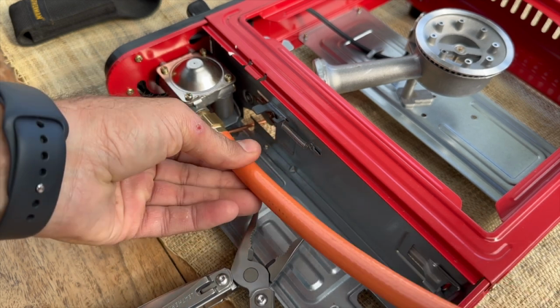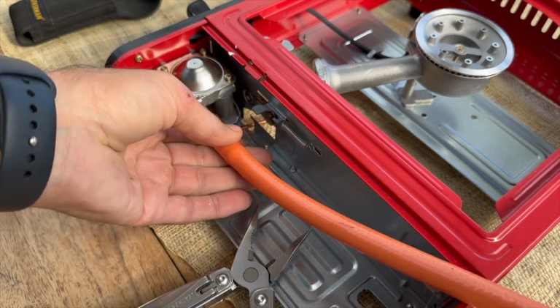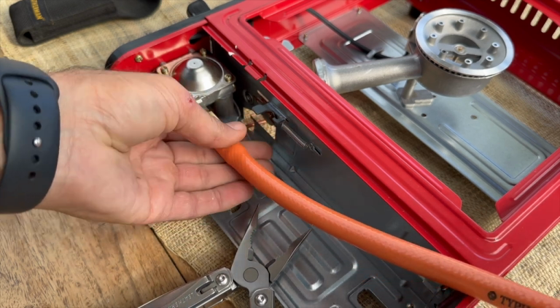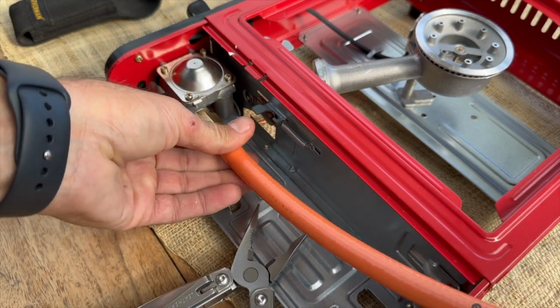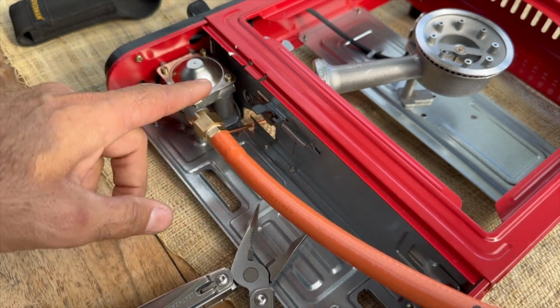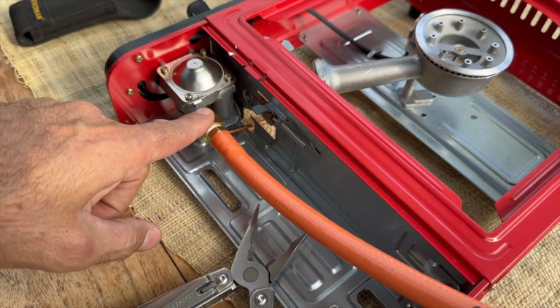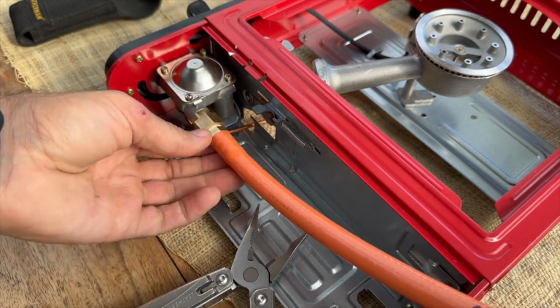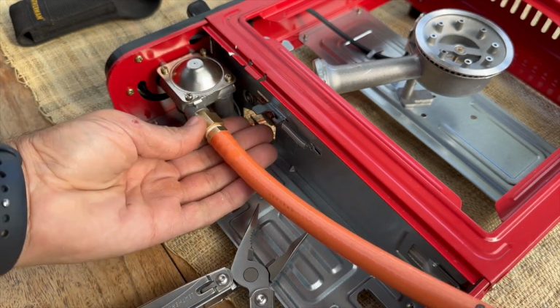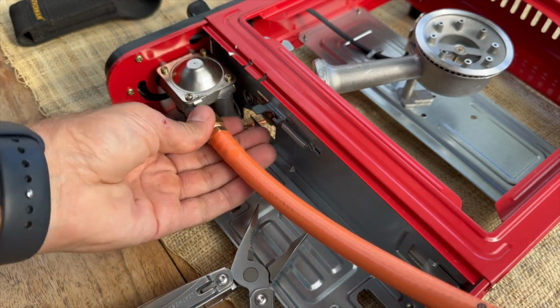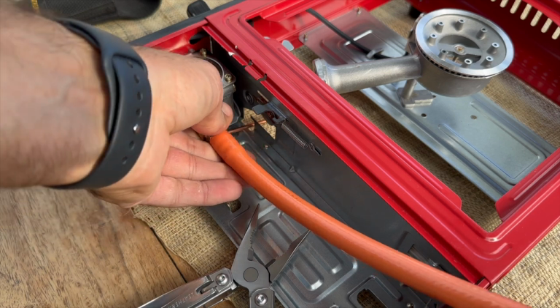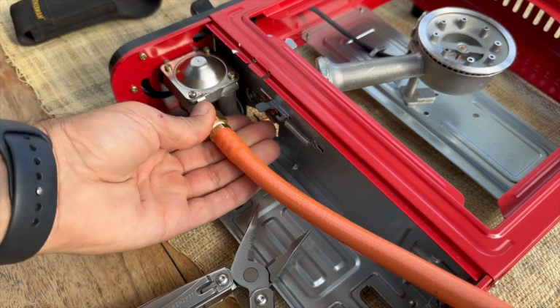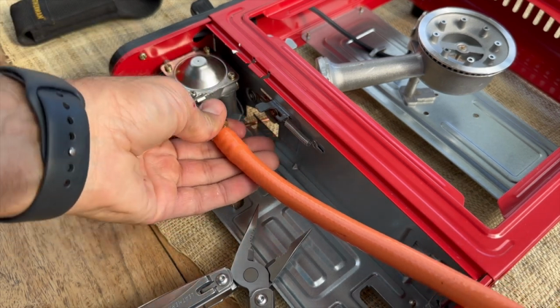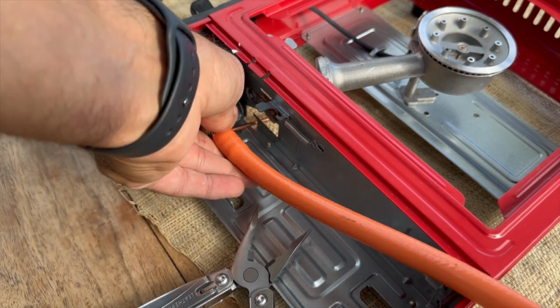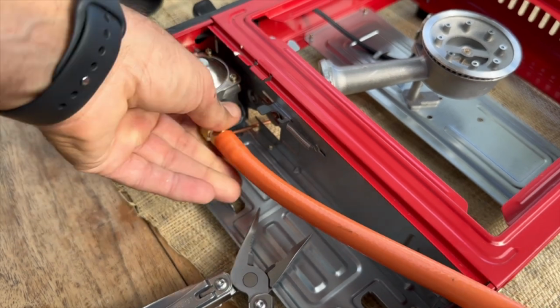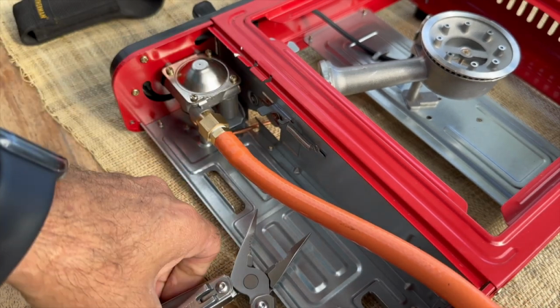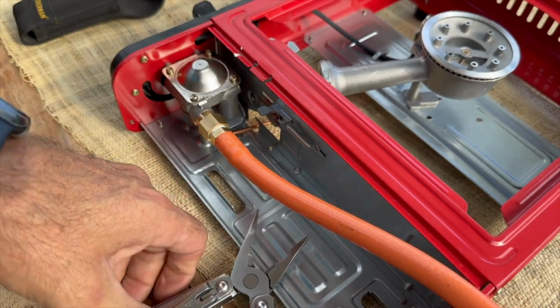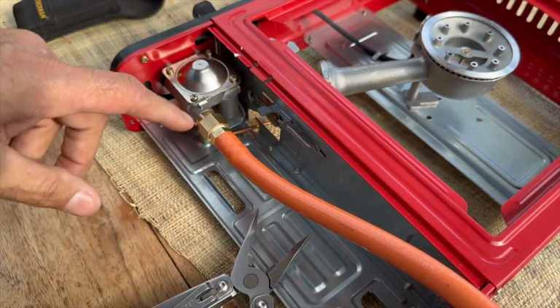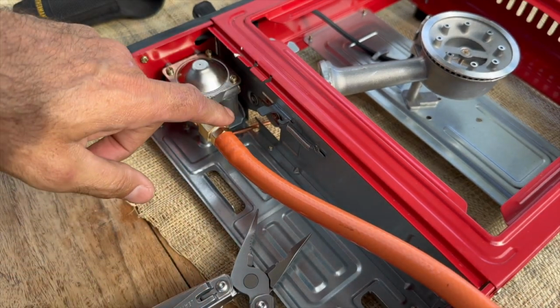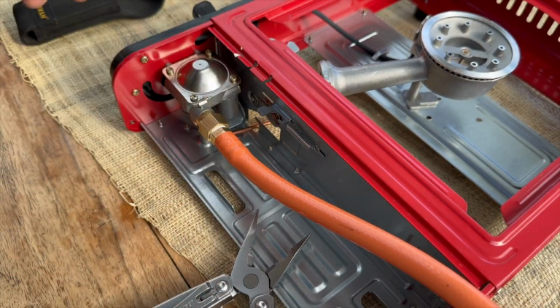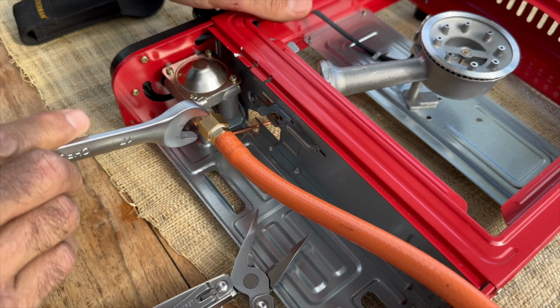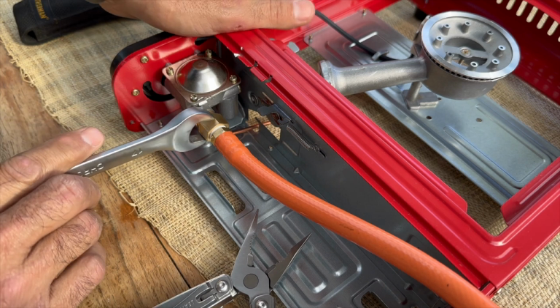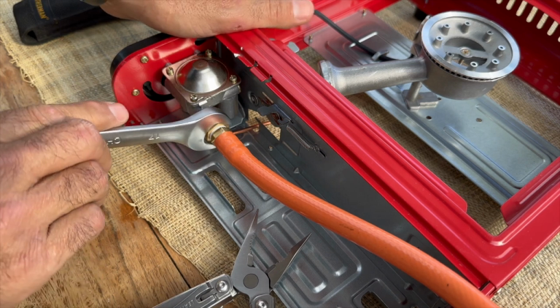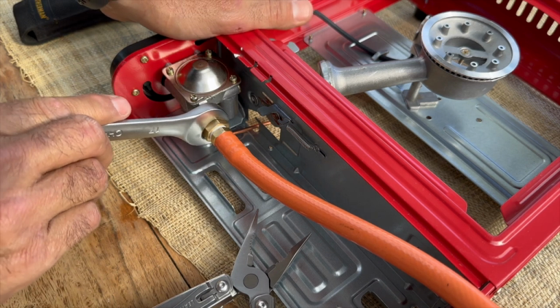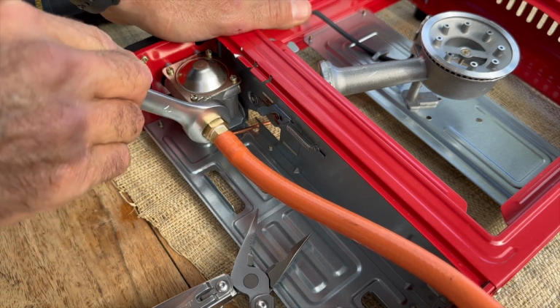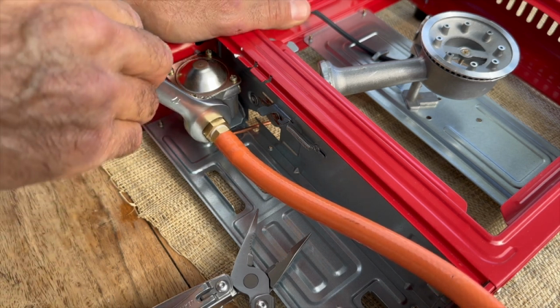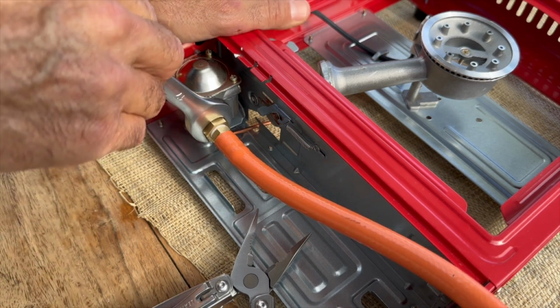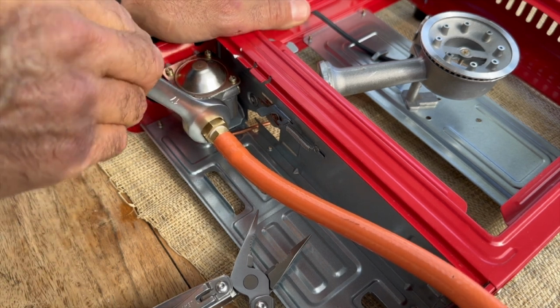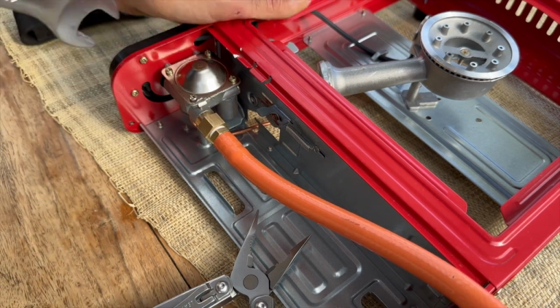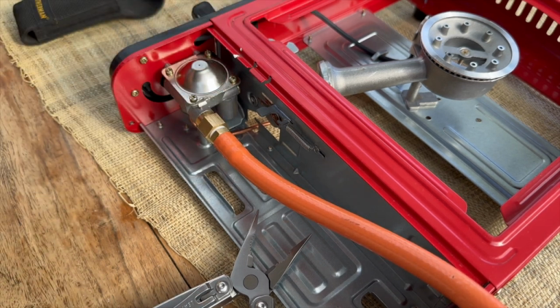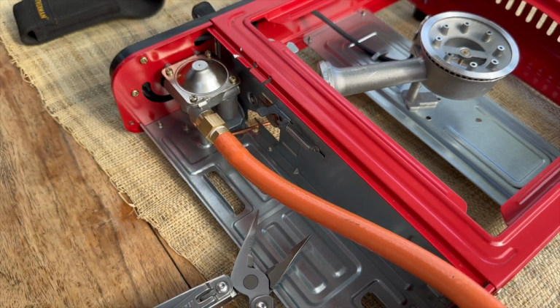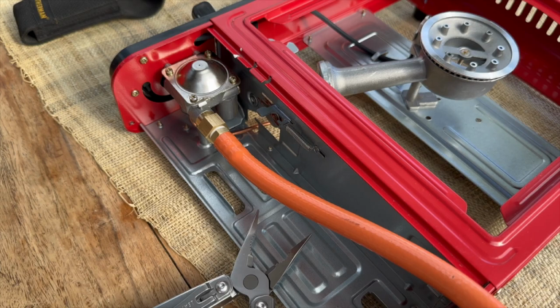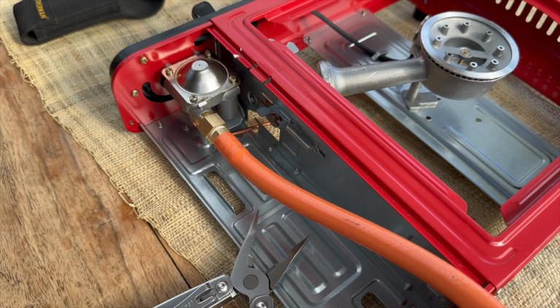You can use plumber's tape — it's not a problem — but you've got the o-ring in there, so you don't really need it. And that is literally it. This is a 17 spanner, so you can just give it a bit of a twist, nothing too tight, and you're away.